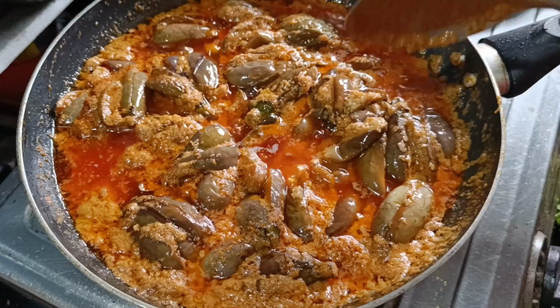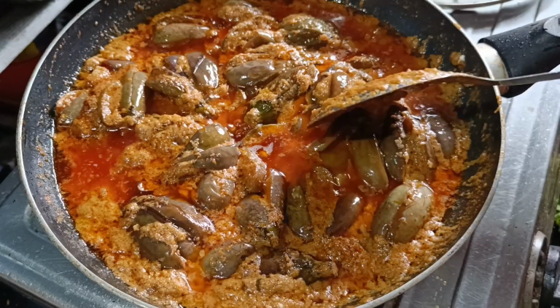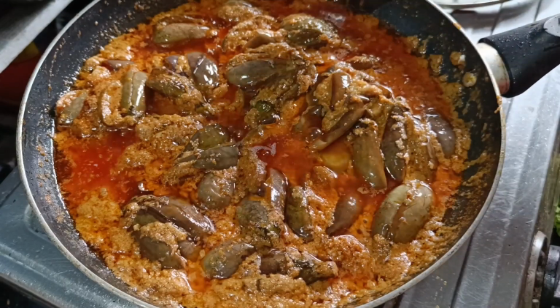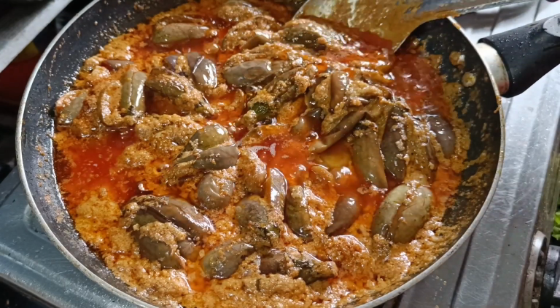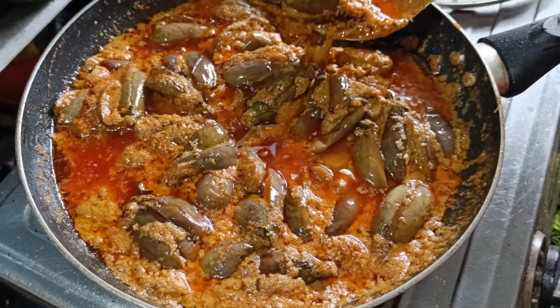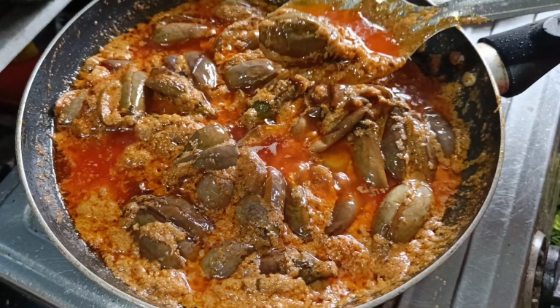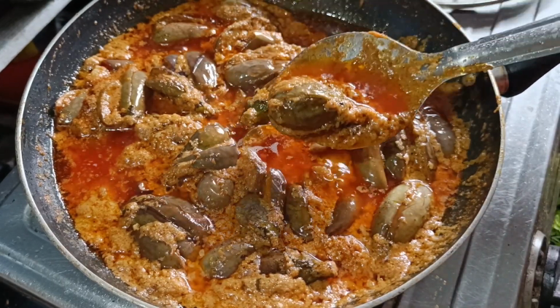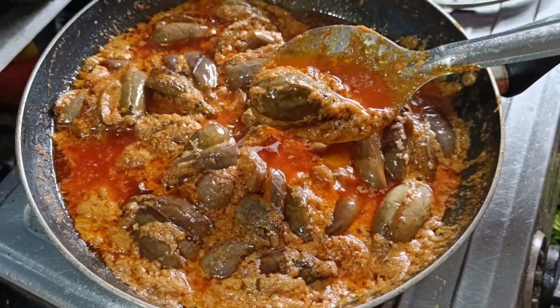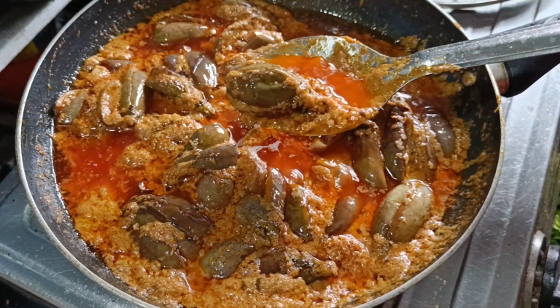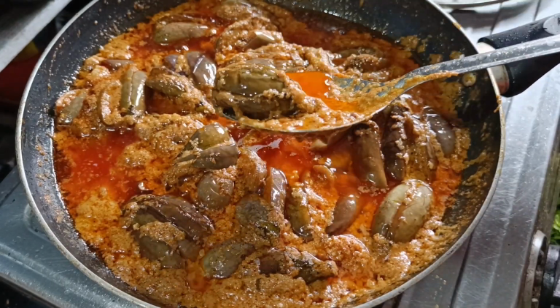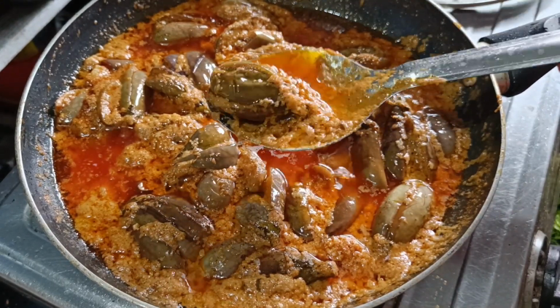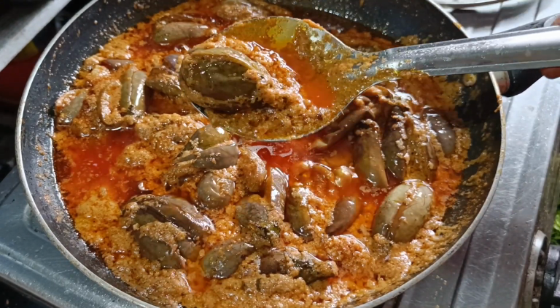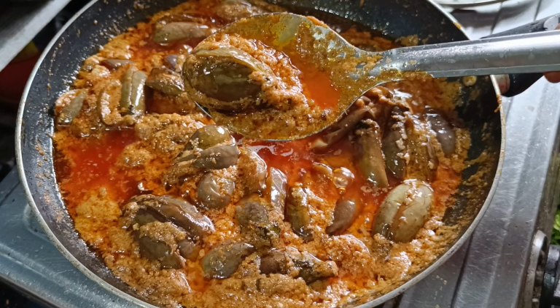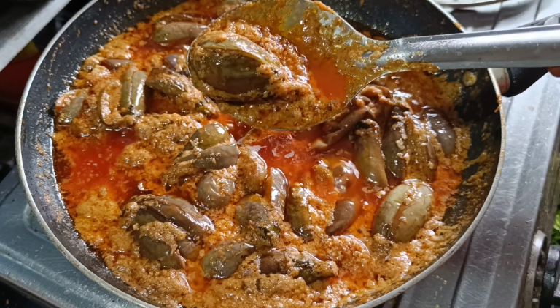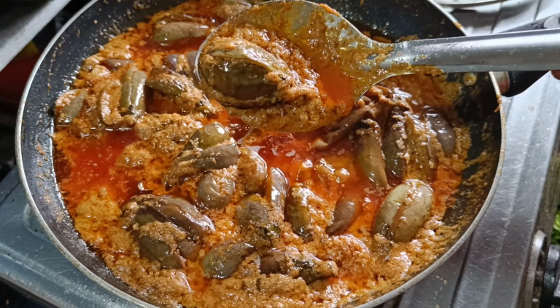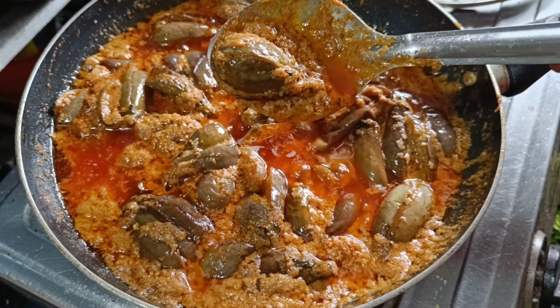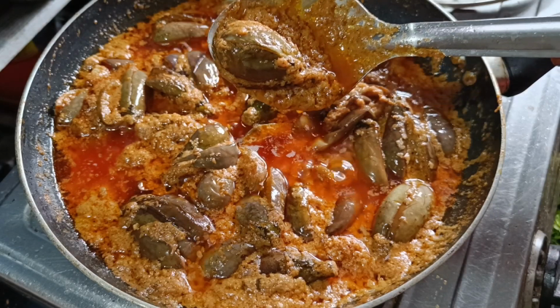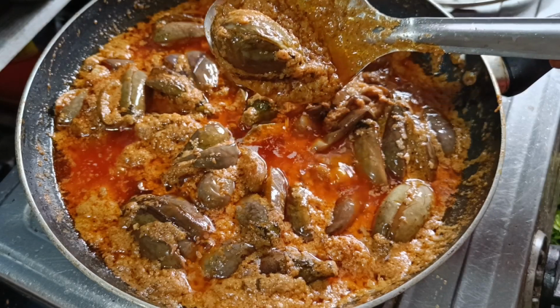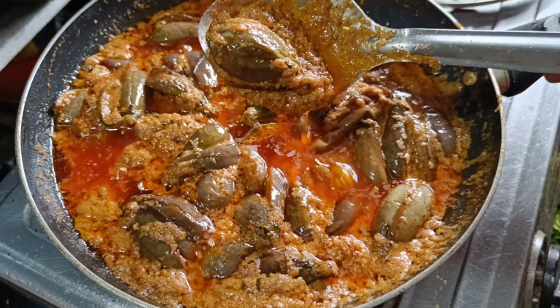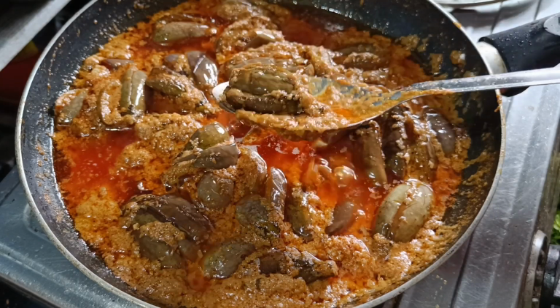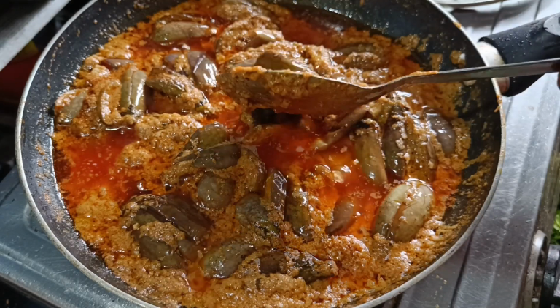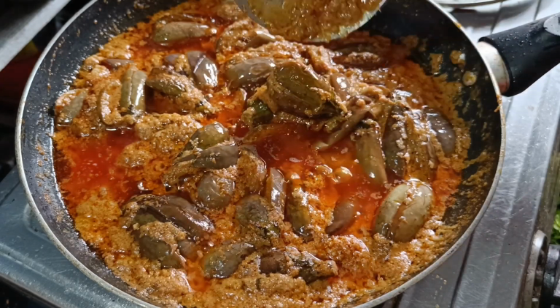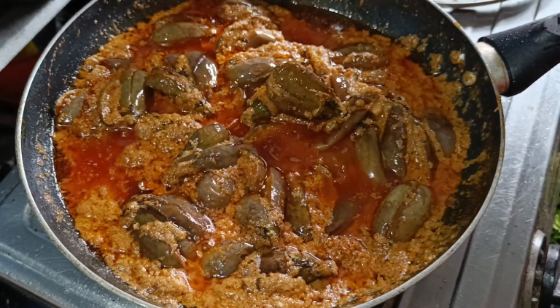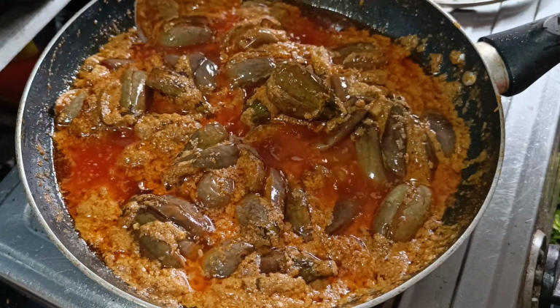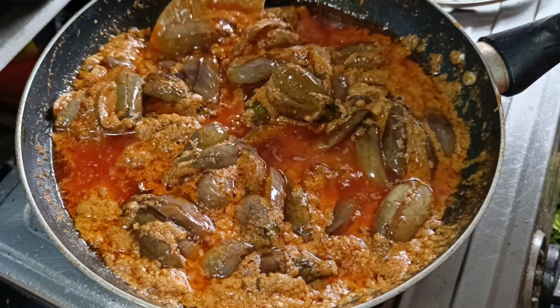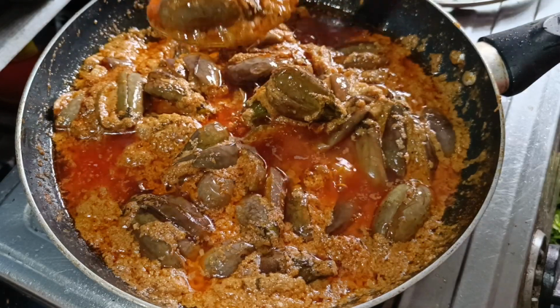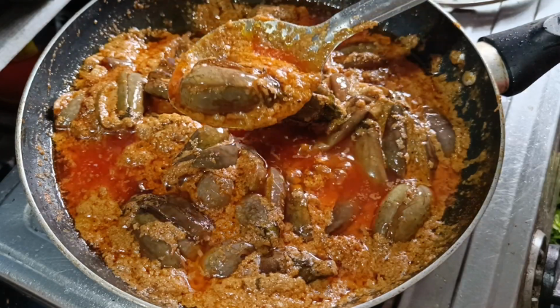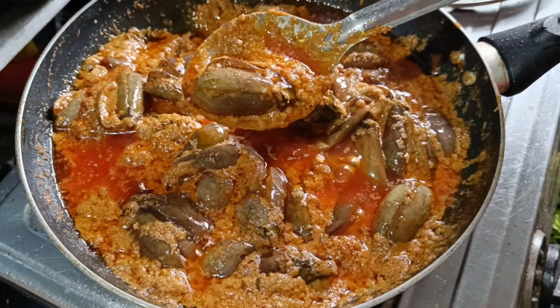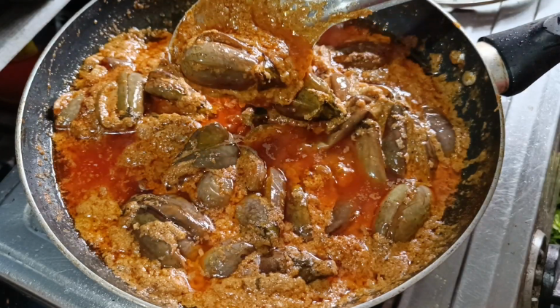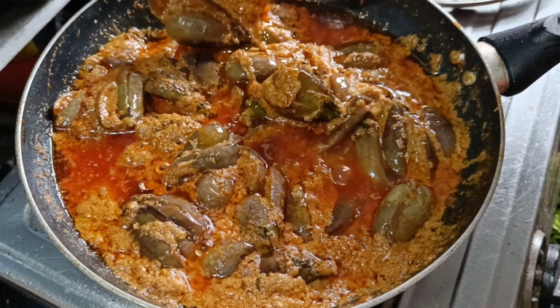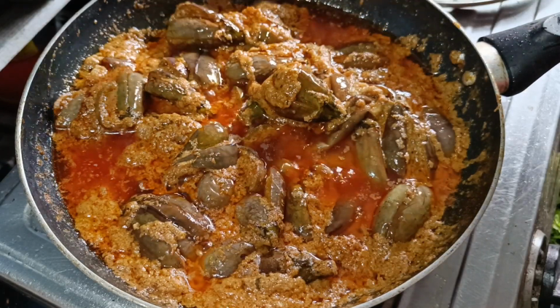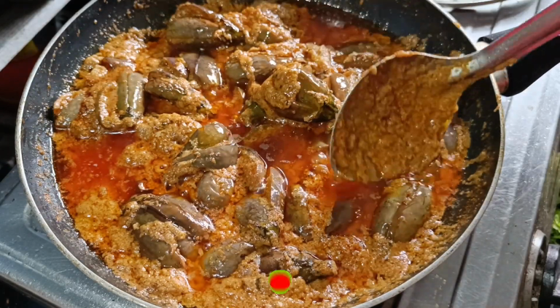Hi everyone, today I am going to make a very easy and tasty dish. I am going to make a very easy dish in the carries.